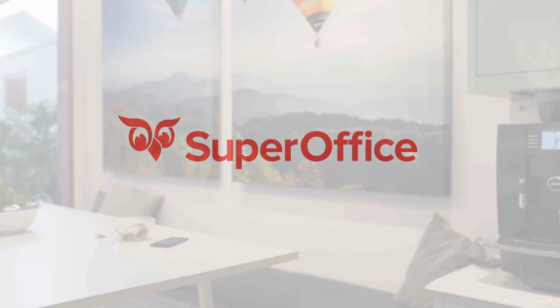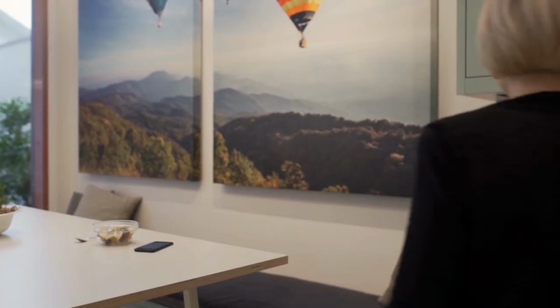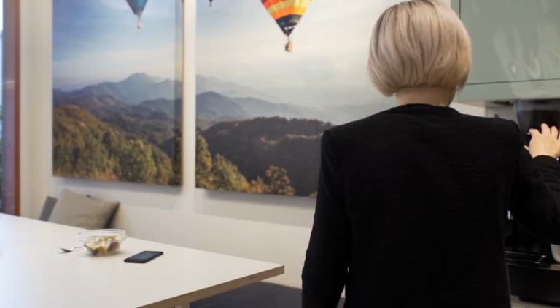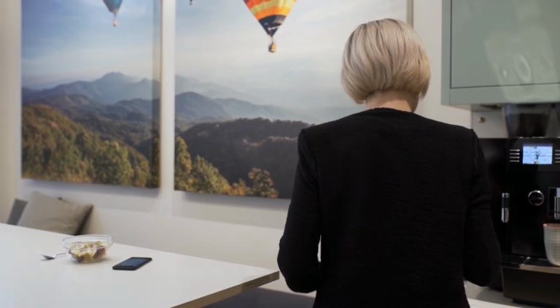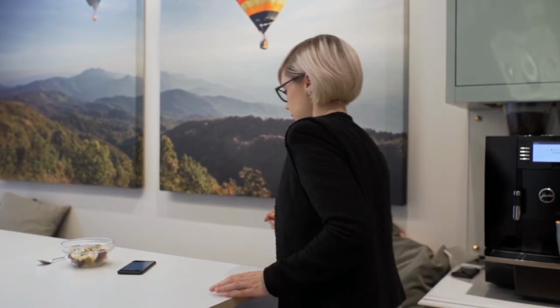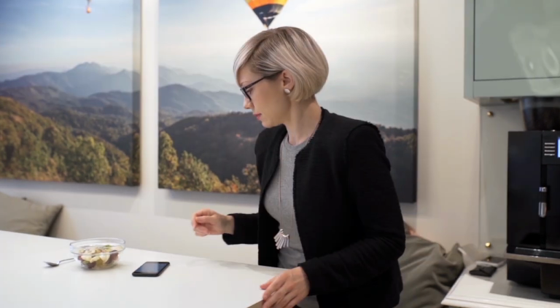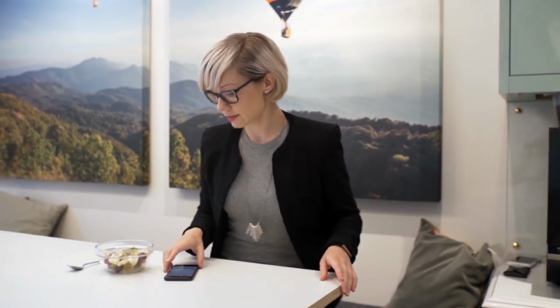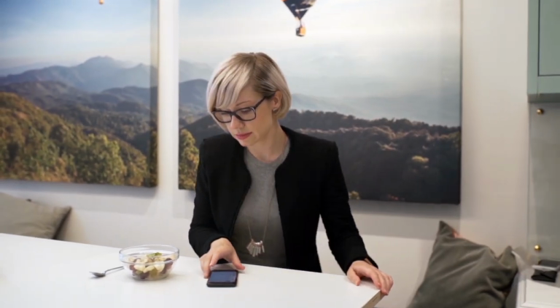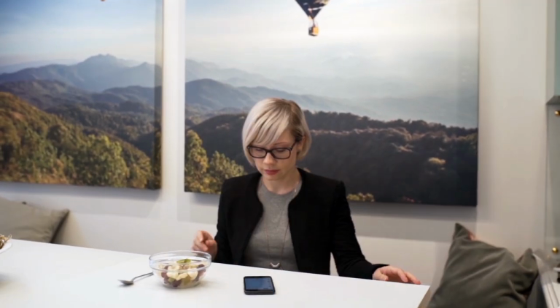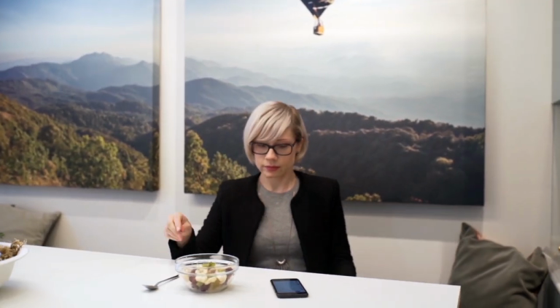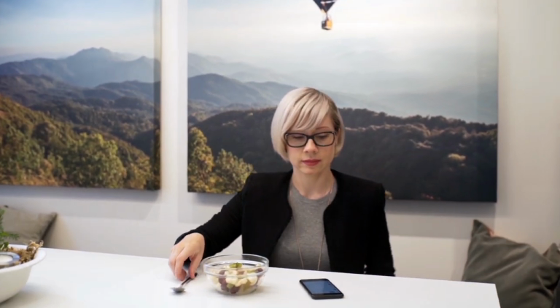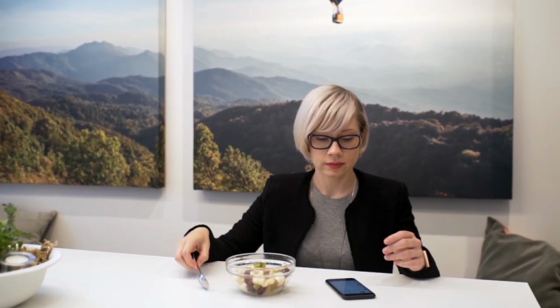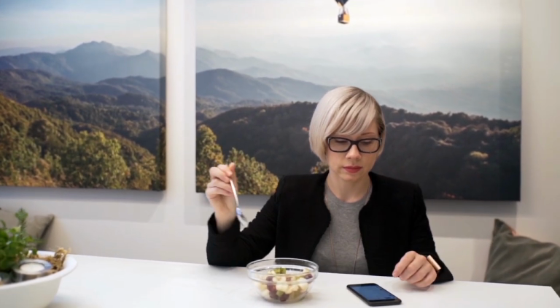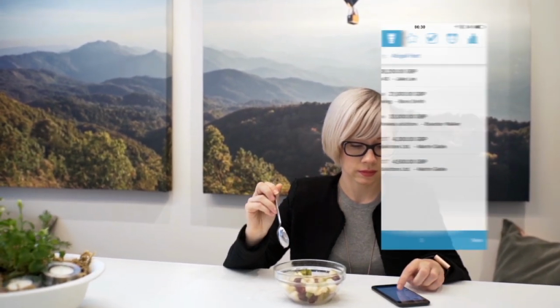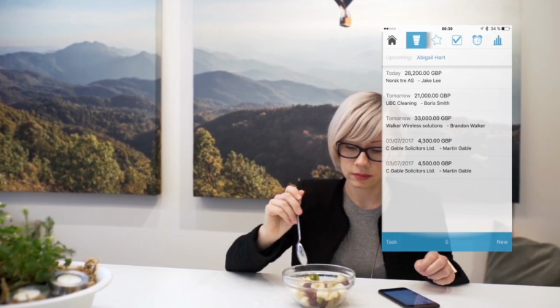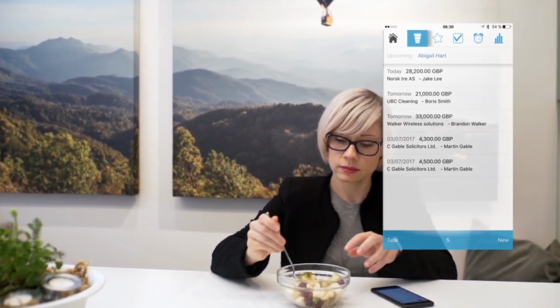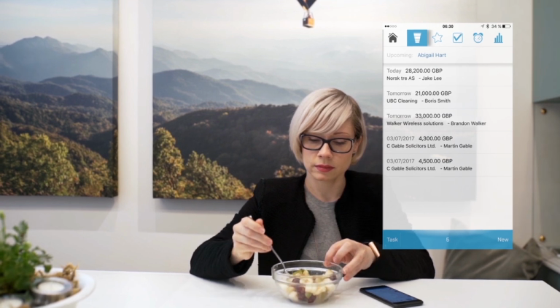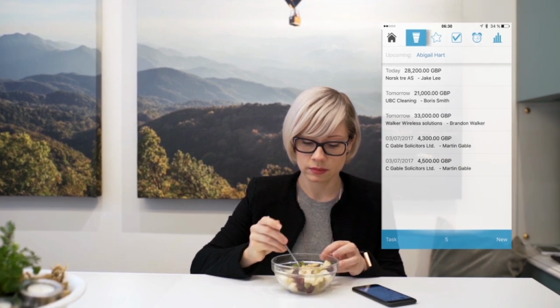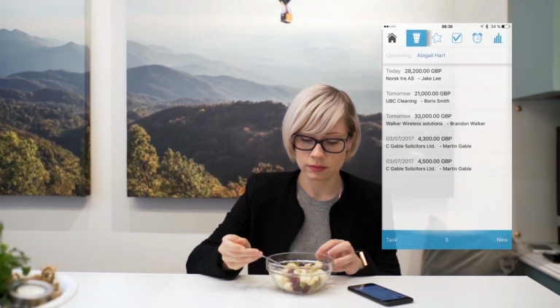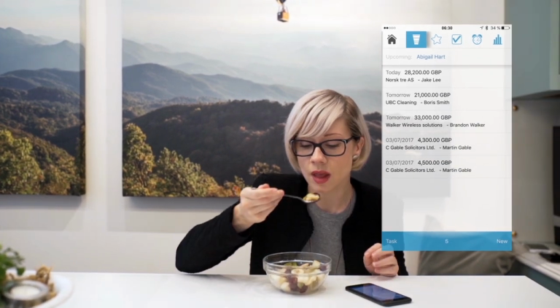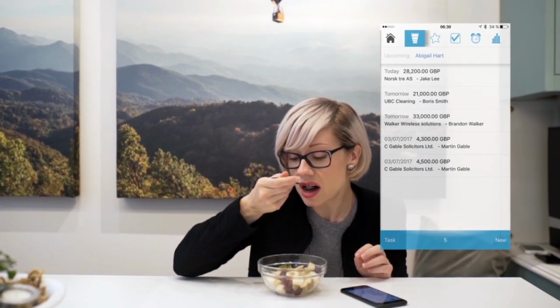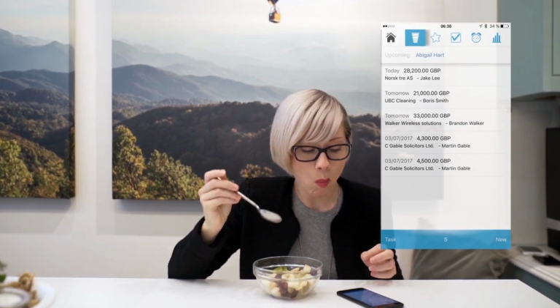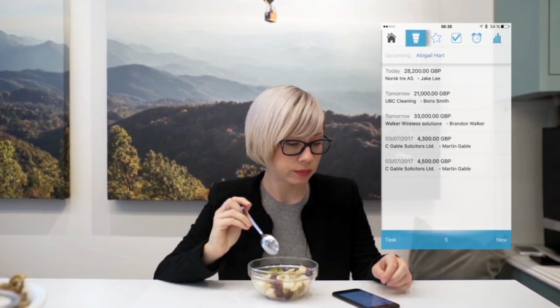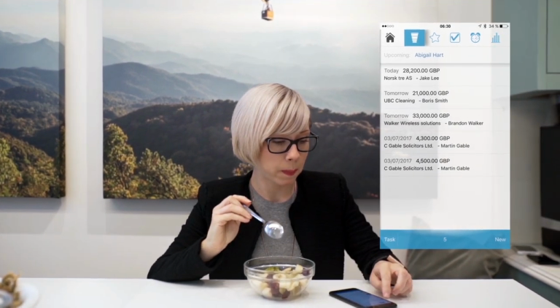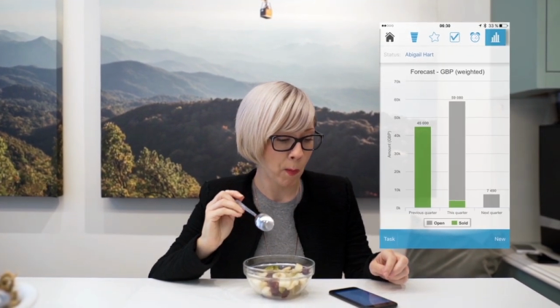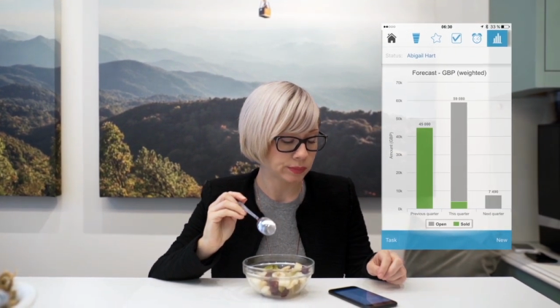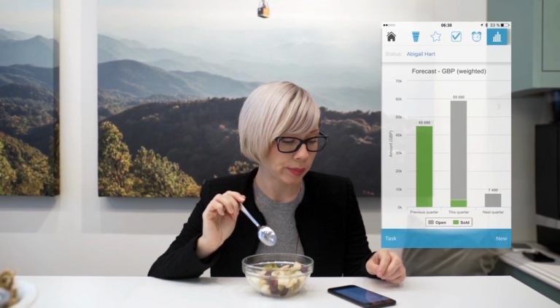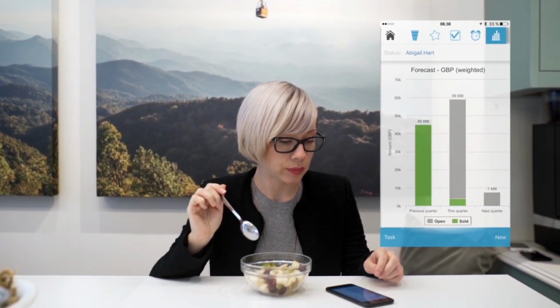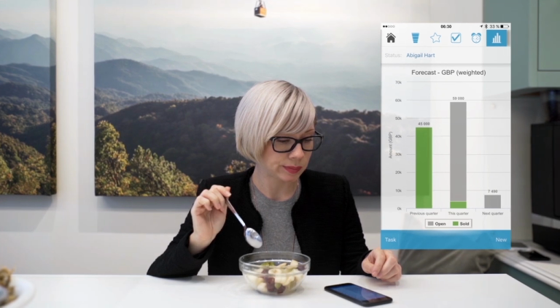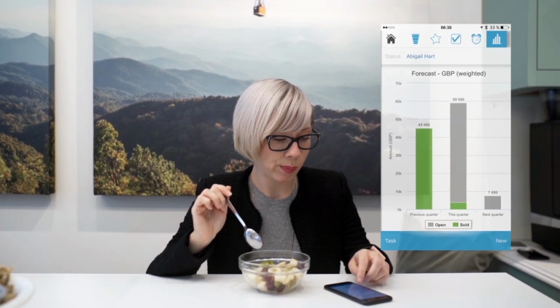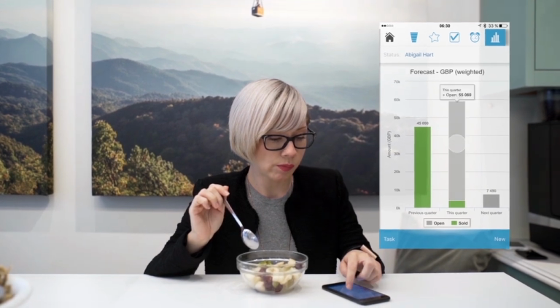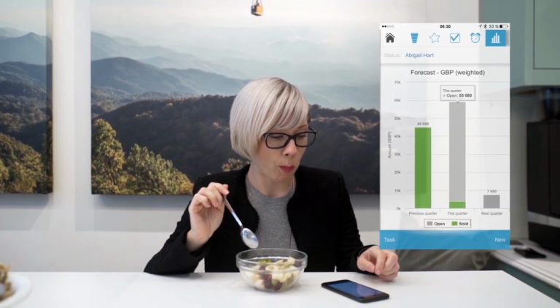When you work in sales like me, you're always juggling a million things at one time. The only way to get through a hectic day is to be focused and to work smart. That's why I love my mobile CRM app, Pocket CRM.